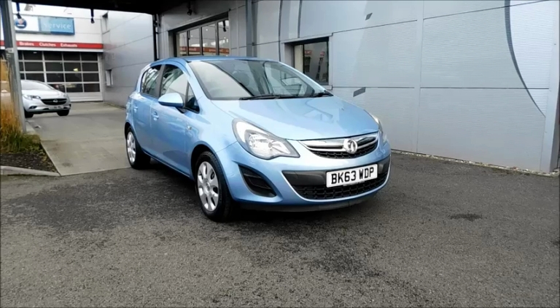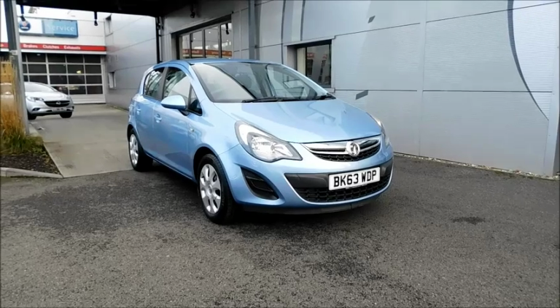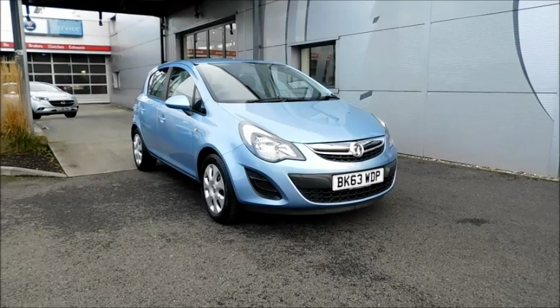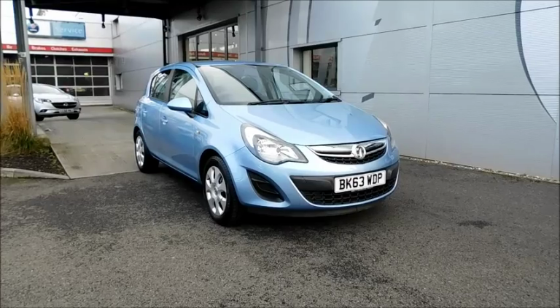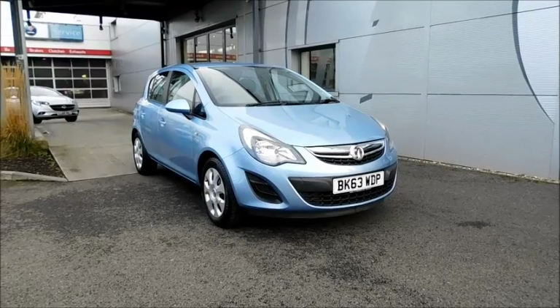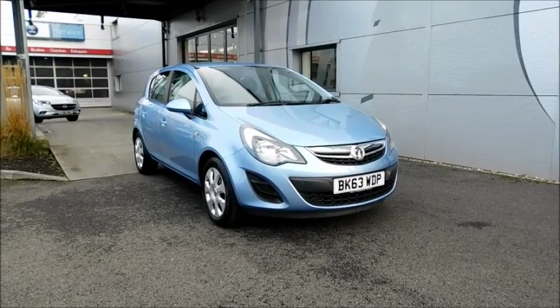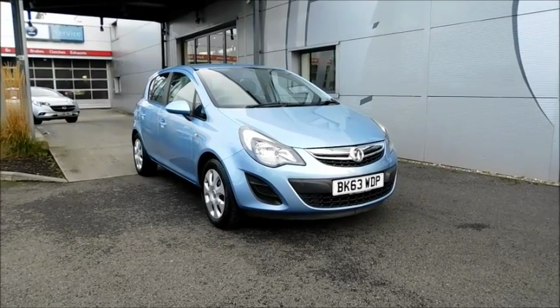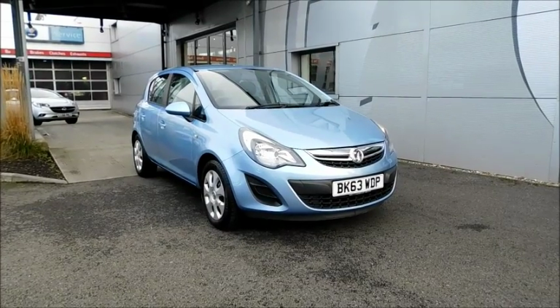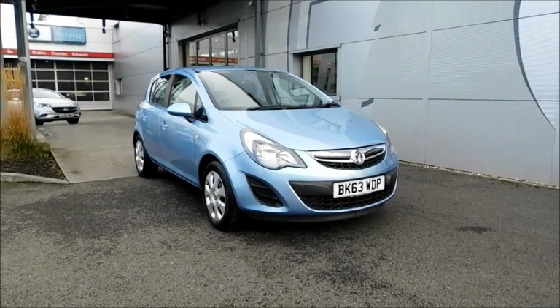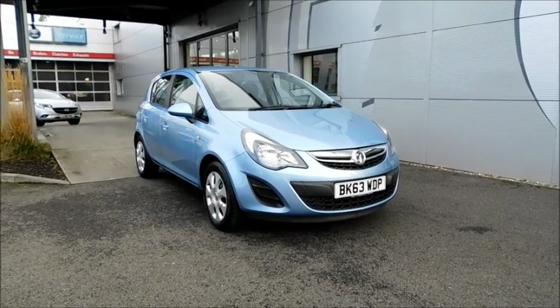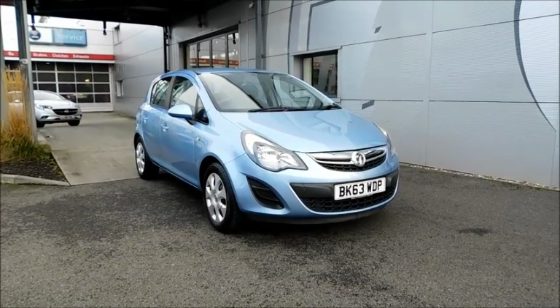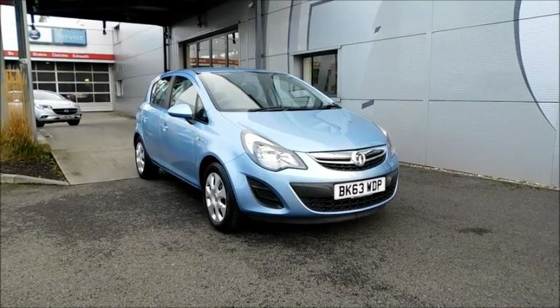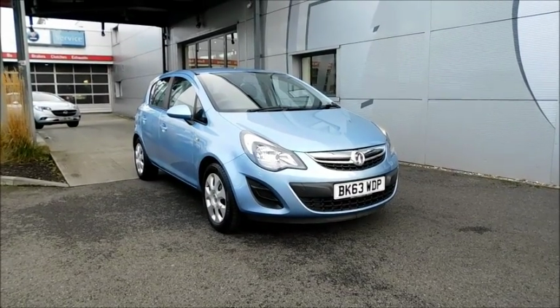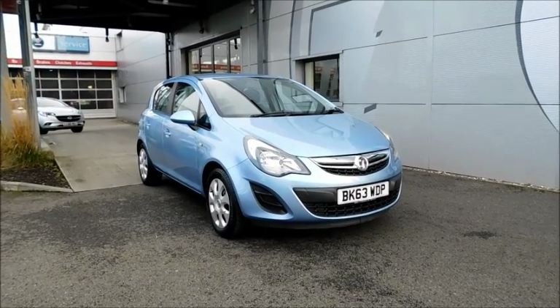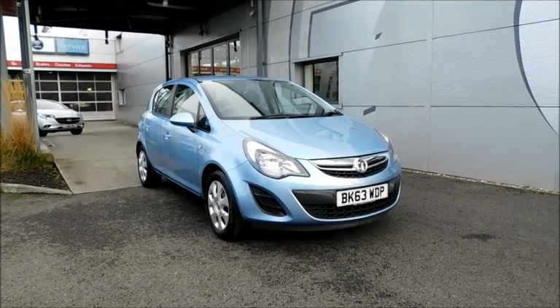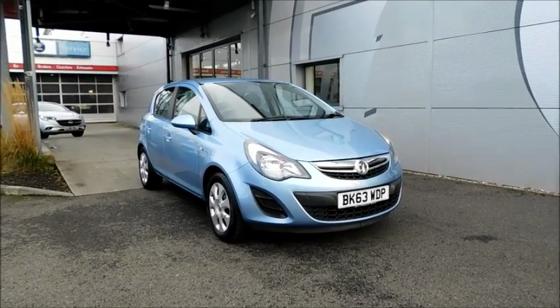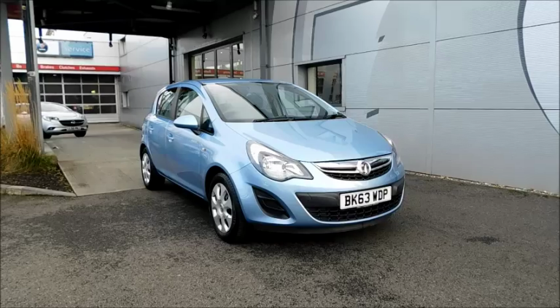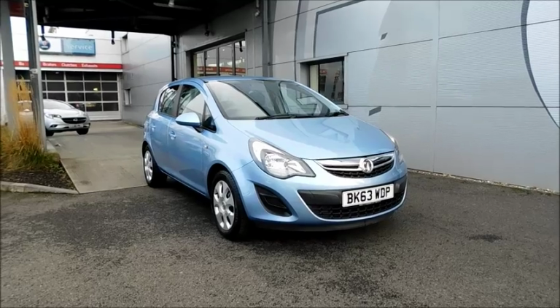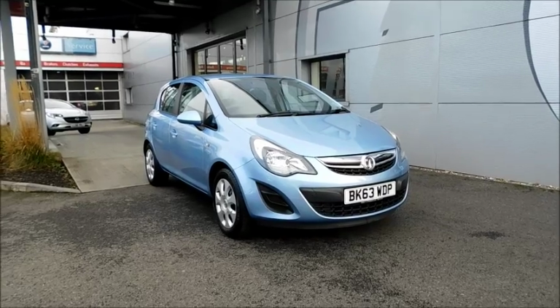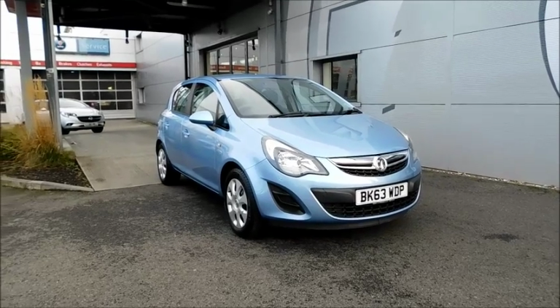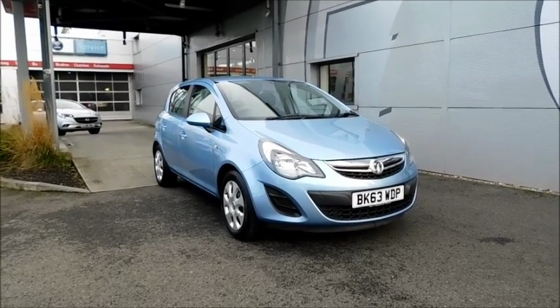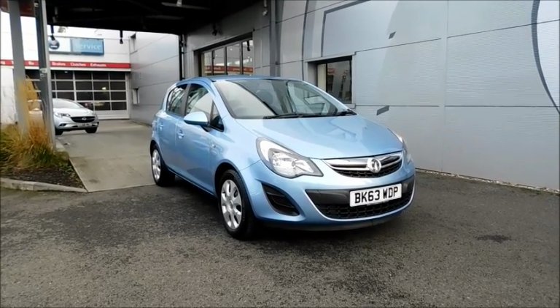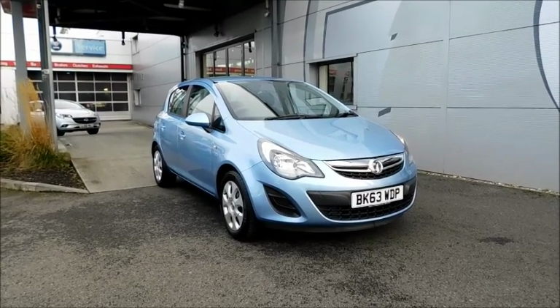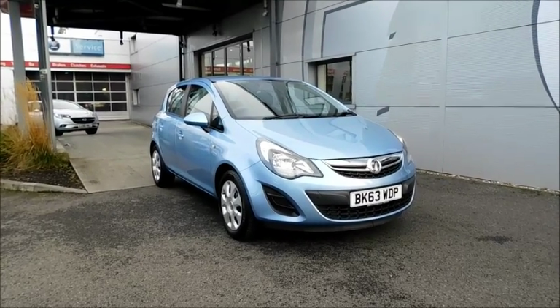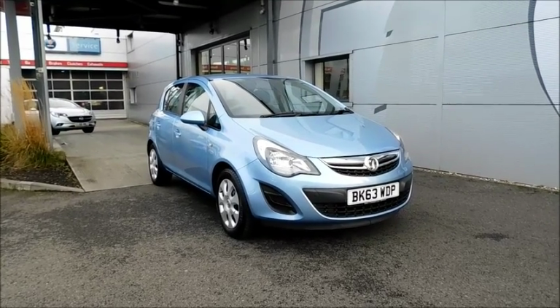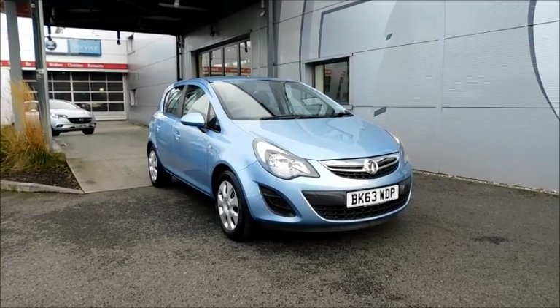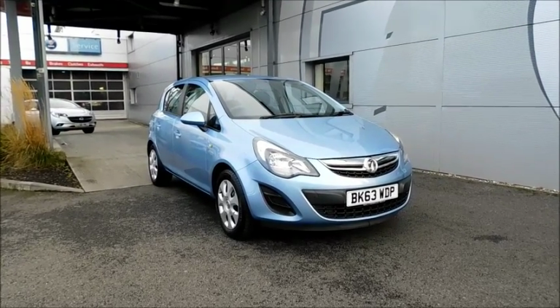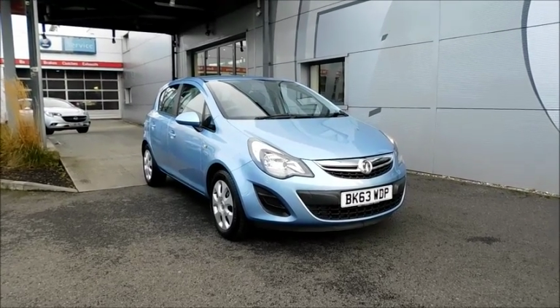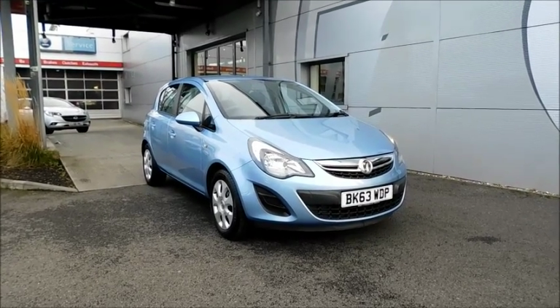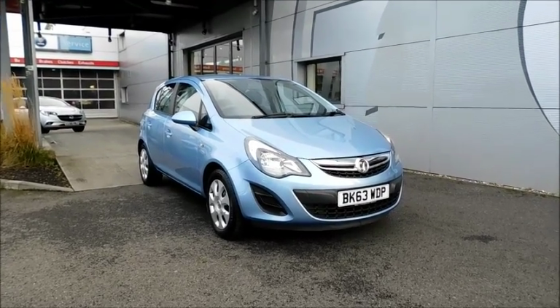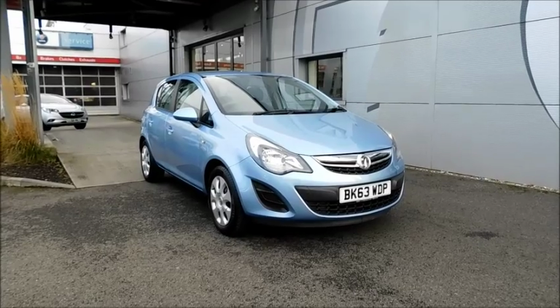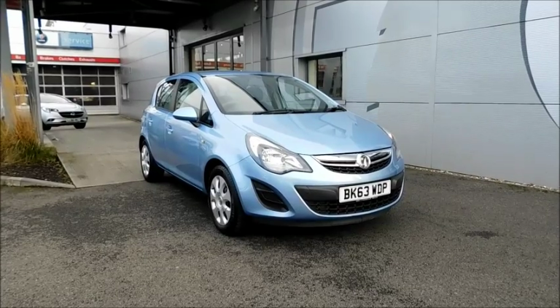Welcome to Now Vauxhall. Here today we have a Vauxhall Corsa with a 1.4 petrol engine, fitted with five doors and a manual transmission. Finished in the colour blue and registered in November 2013, as you can see it is on a 63 plate.